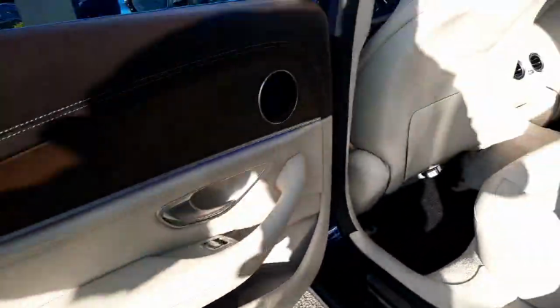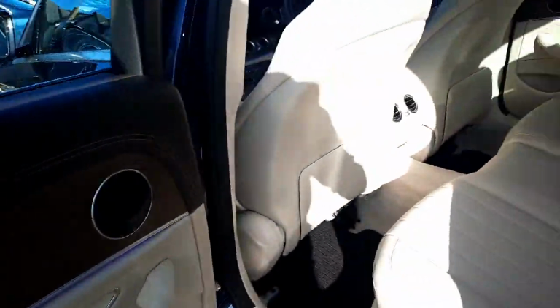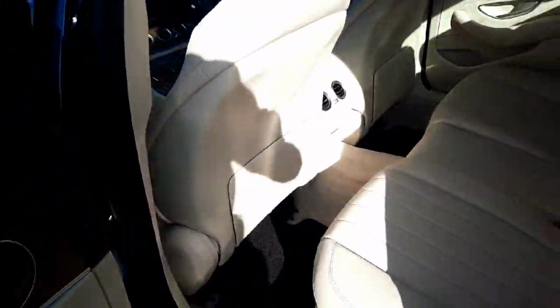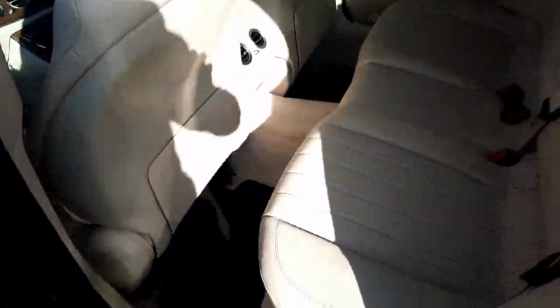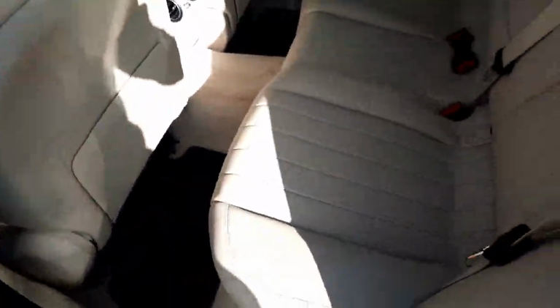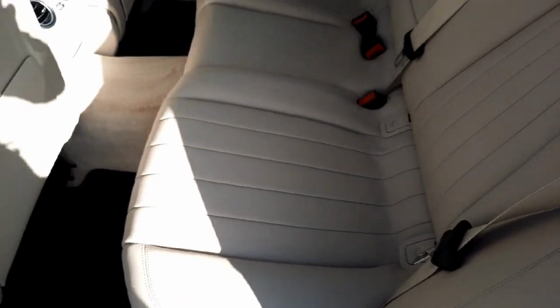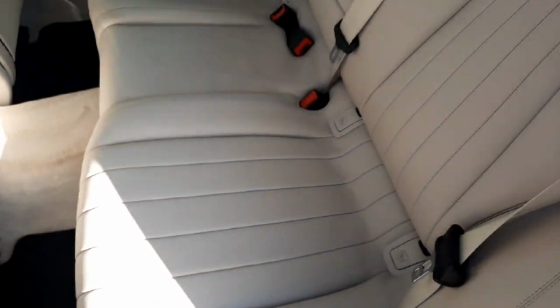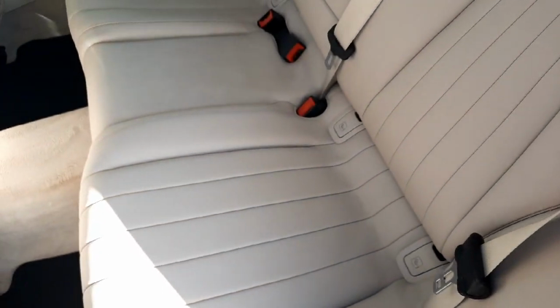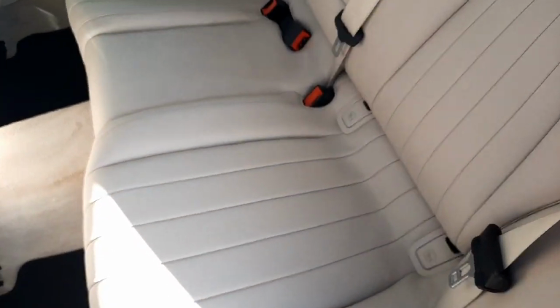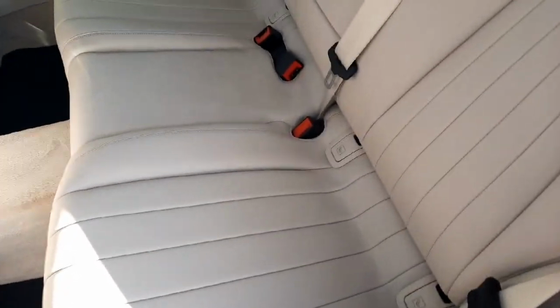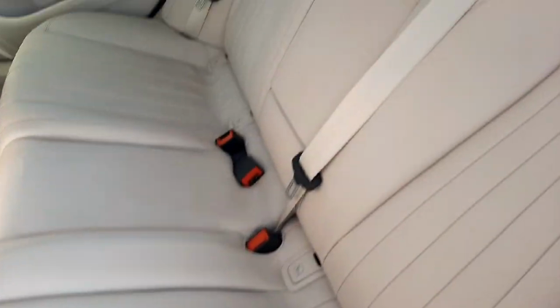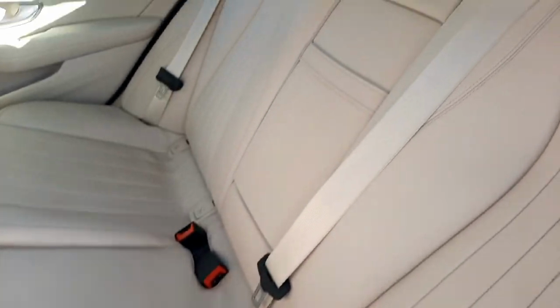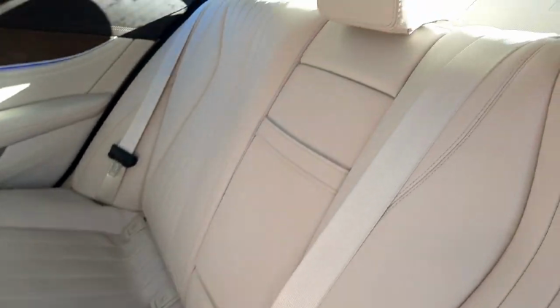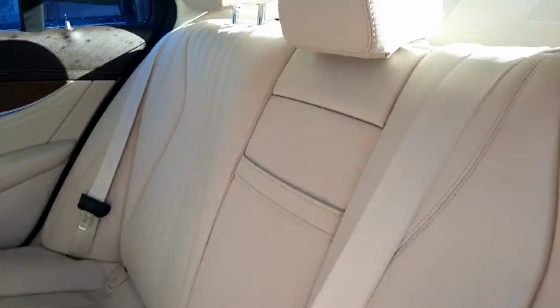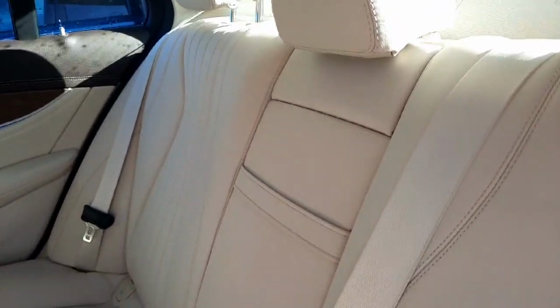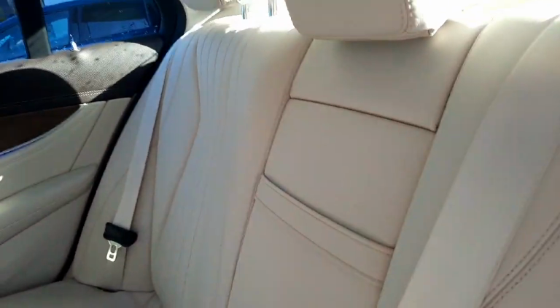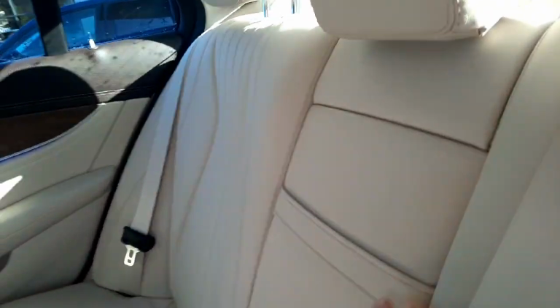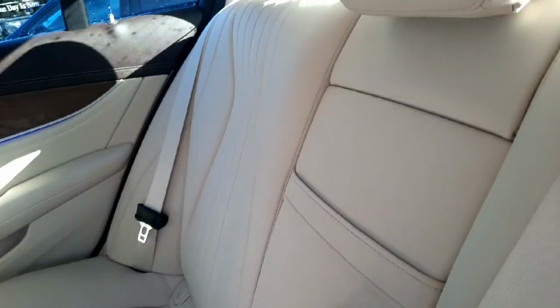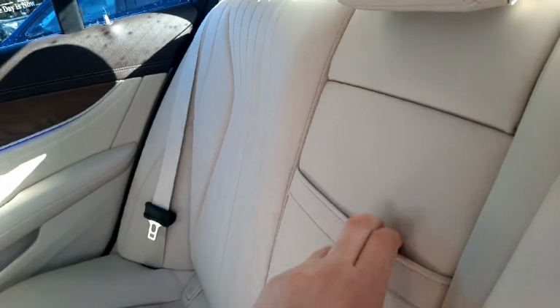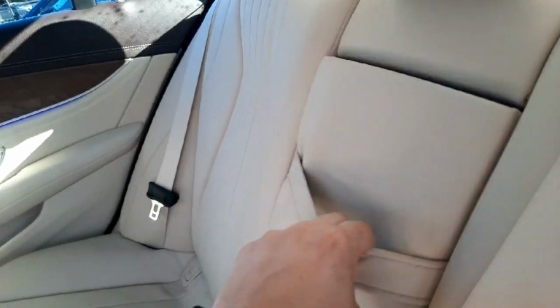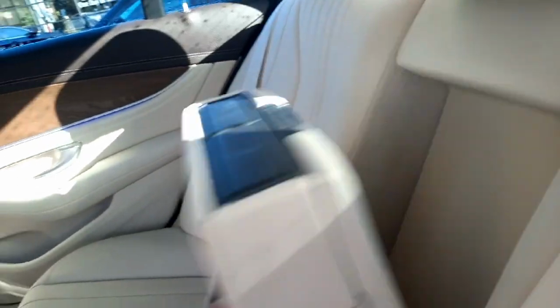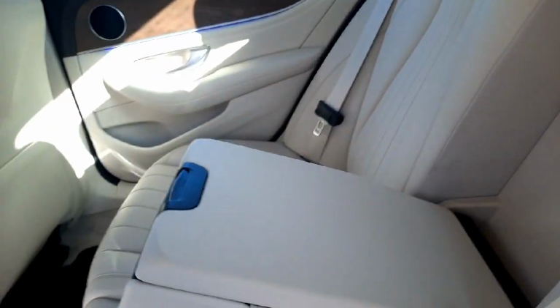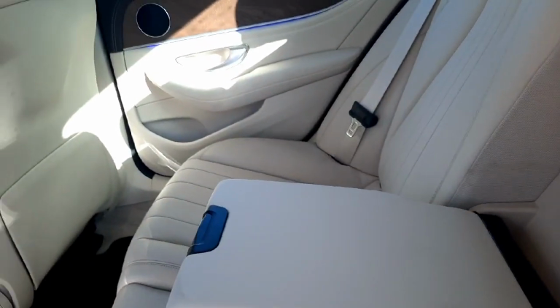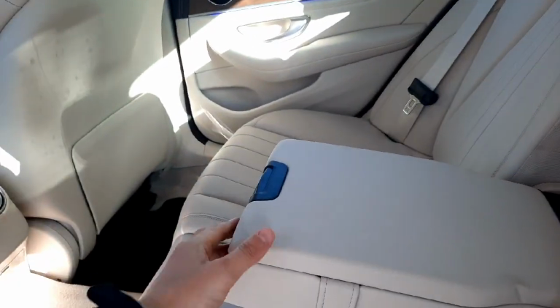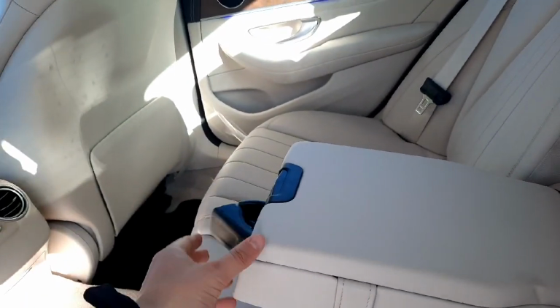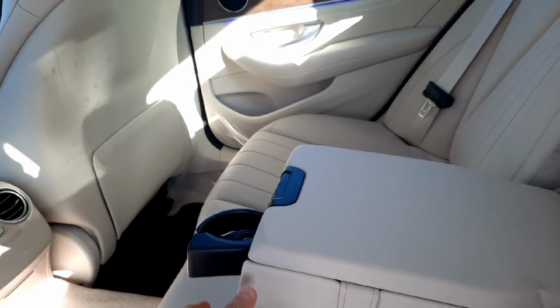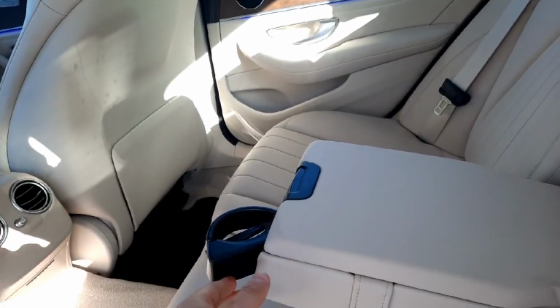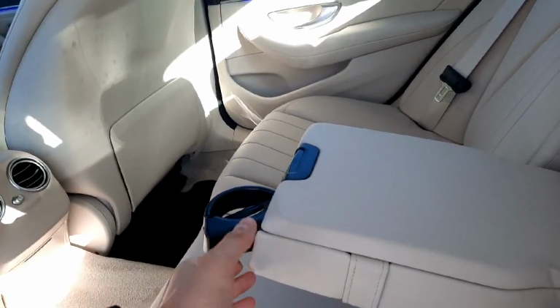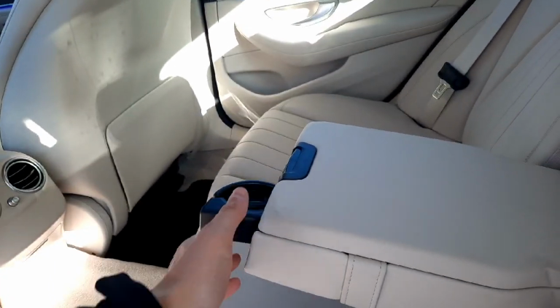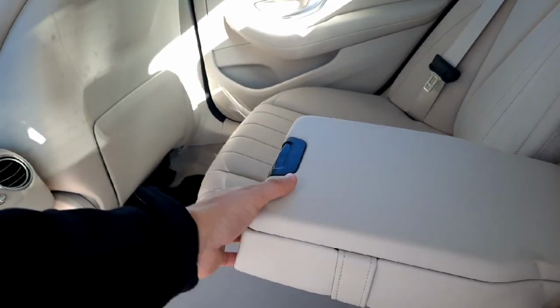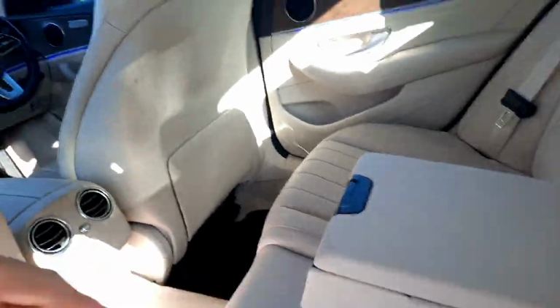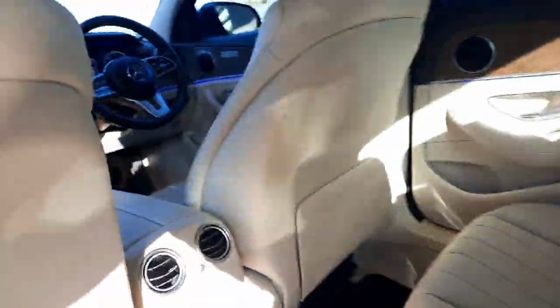This car also has ambient lighting with 64 different colours to choose from. Into the rear, you'll also see this car is set up for two ISOFIX baby seats. It's got a rear armrest with cup holders and storage space as well.